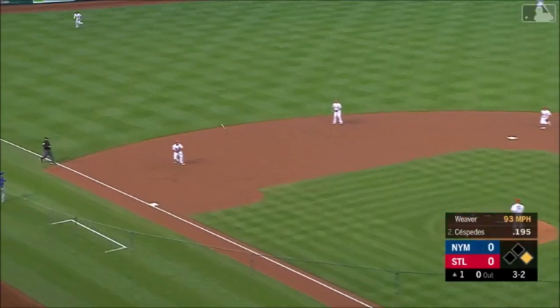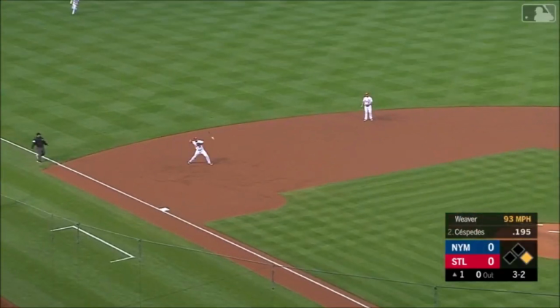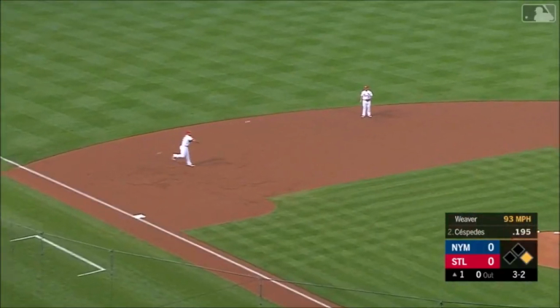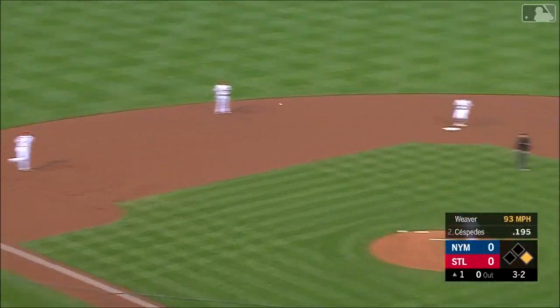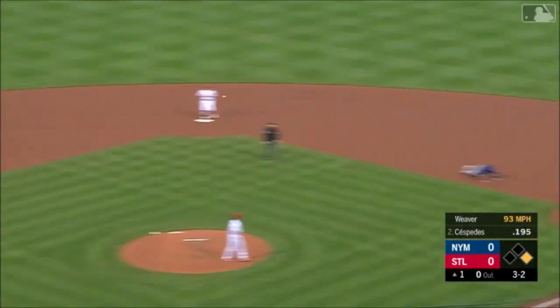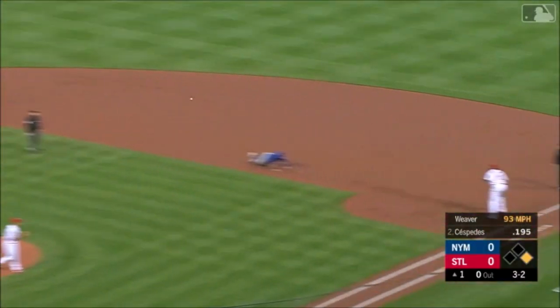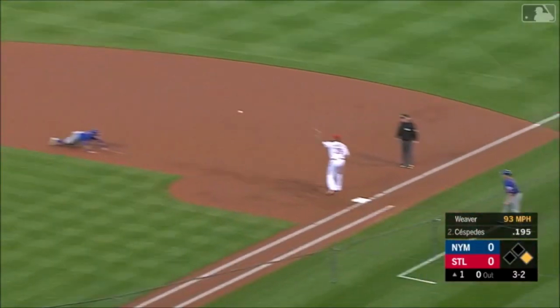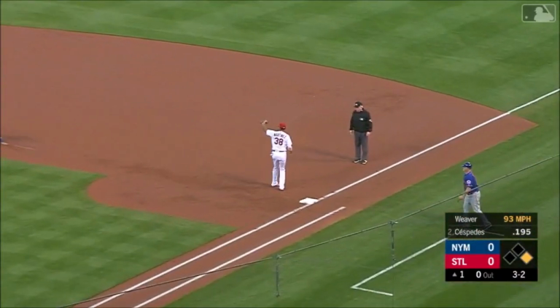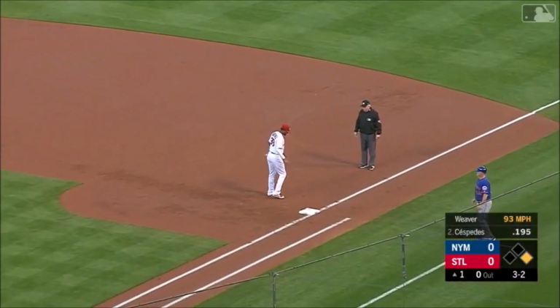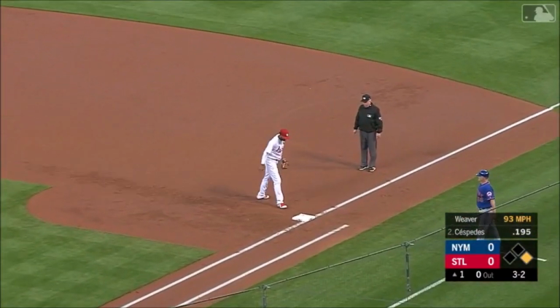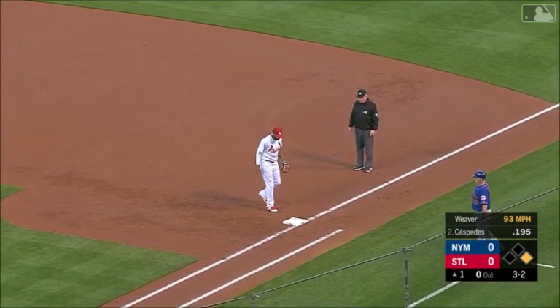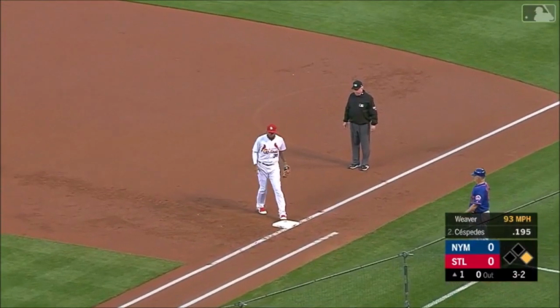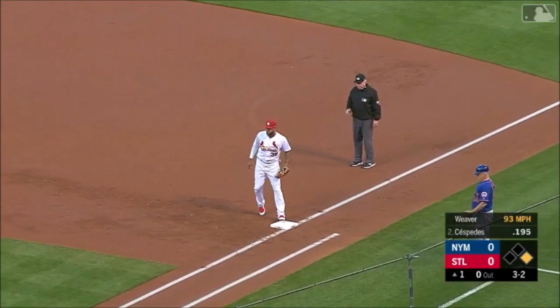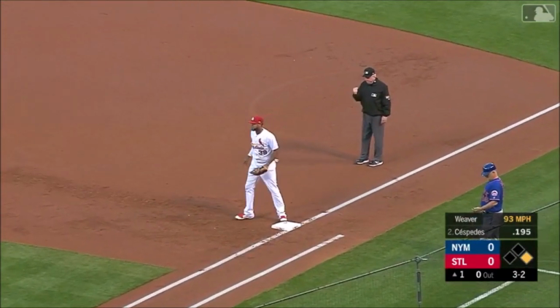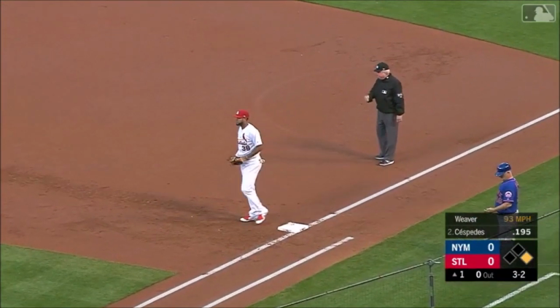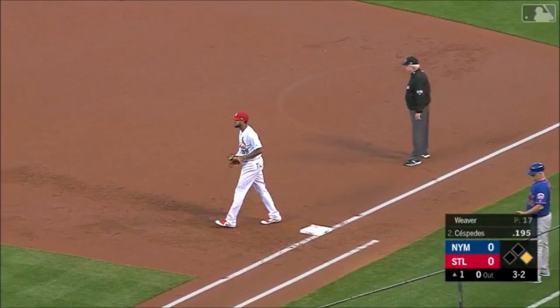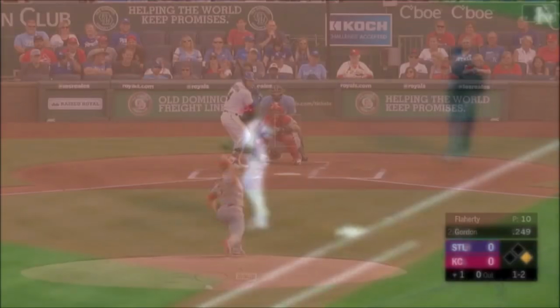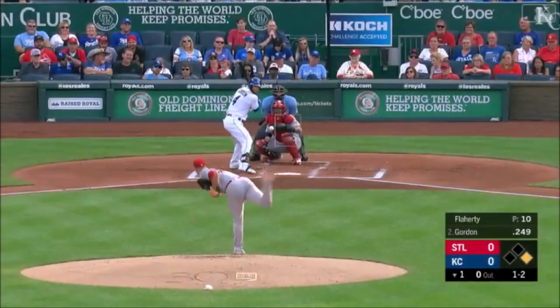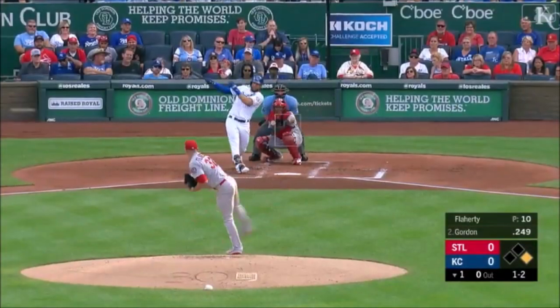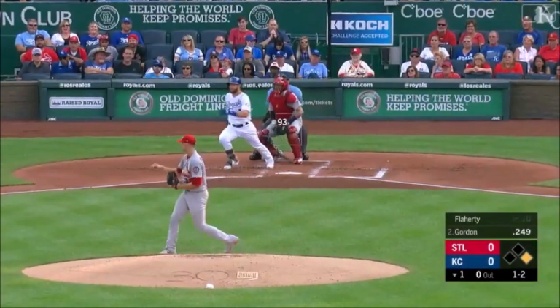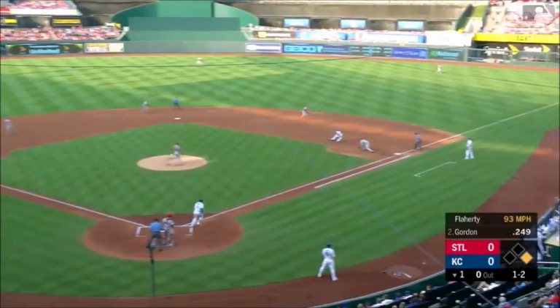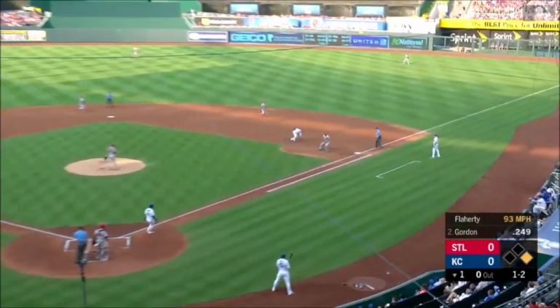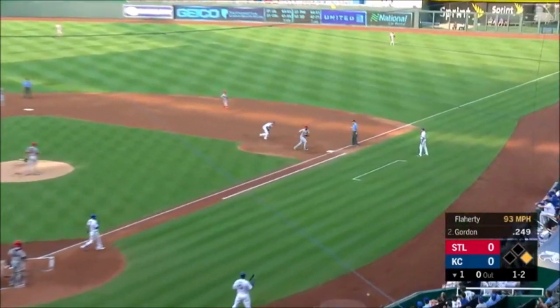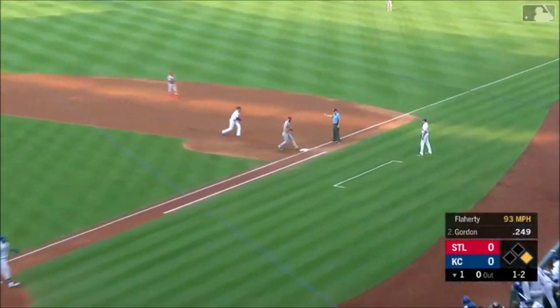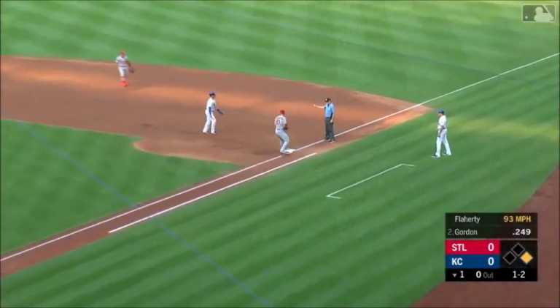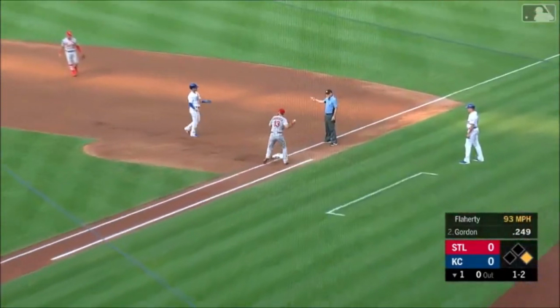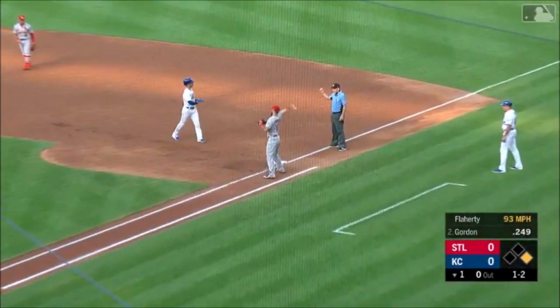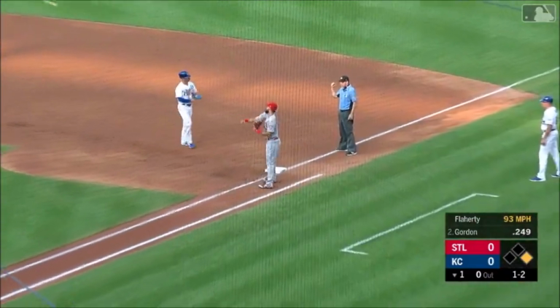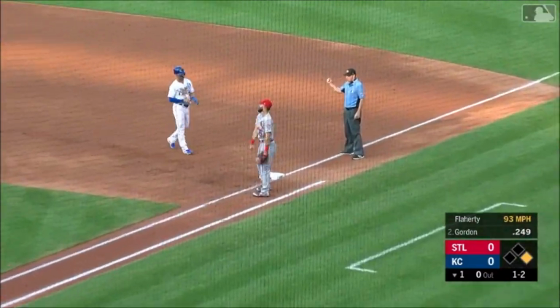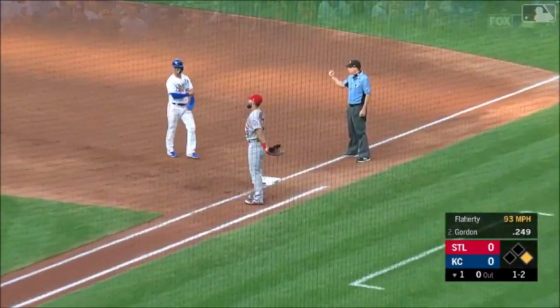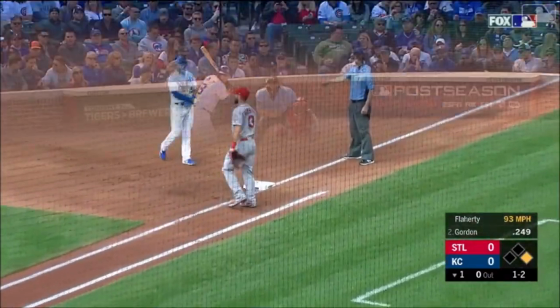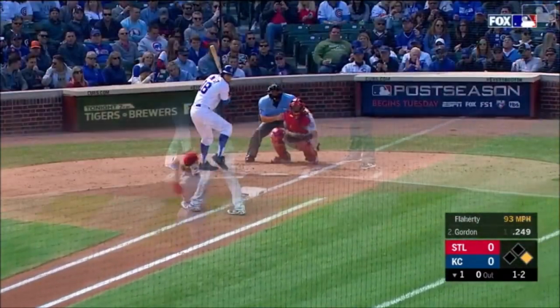Broken bat, line to Carpenter — and it's a double play. Double play ball right into the glove by Carpenter, and a double play.